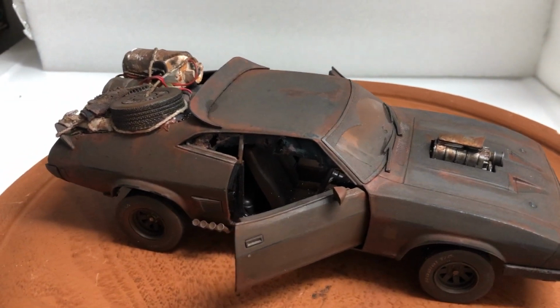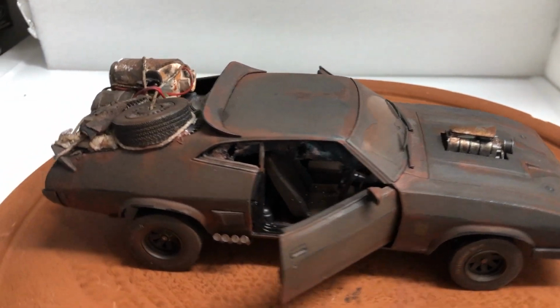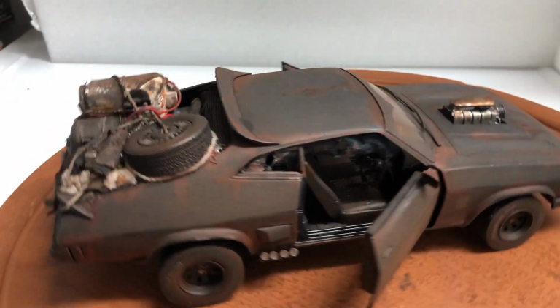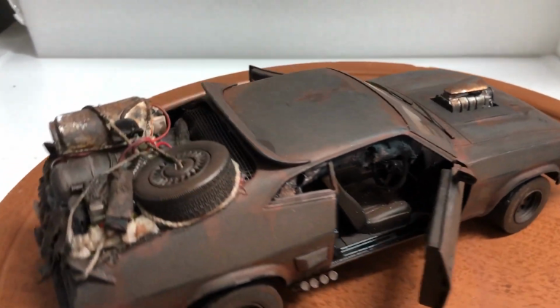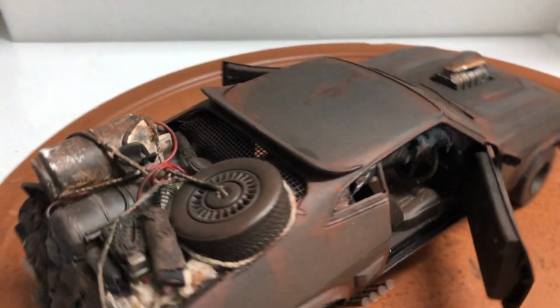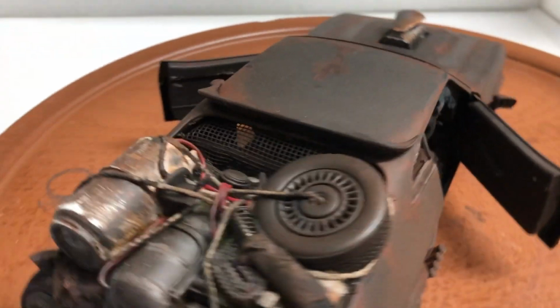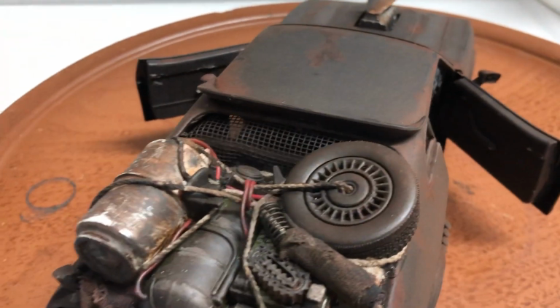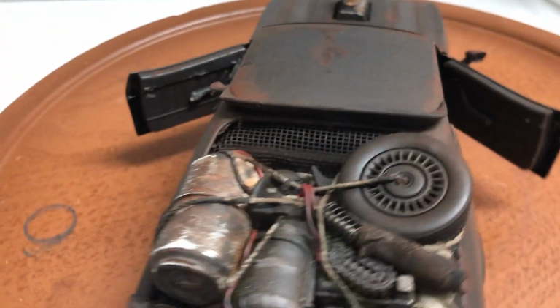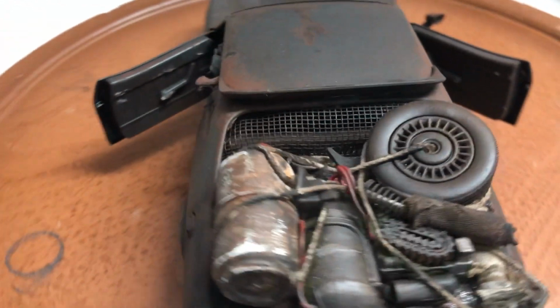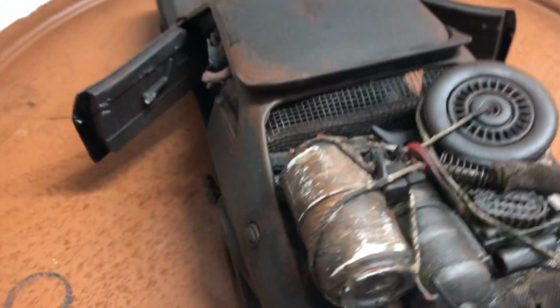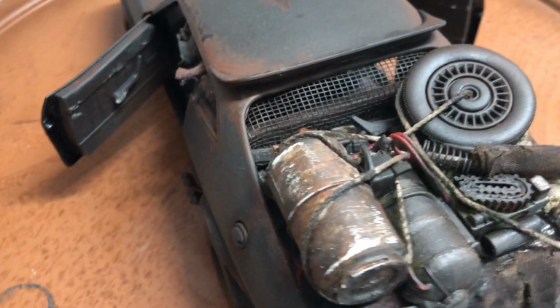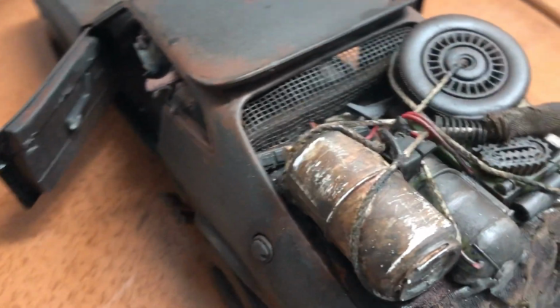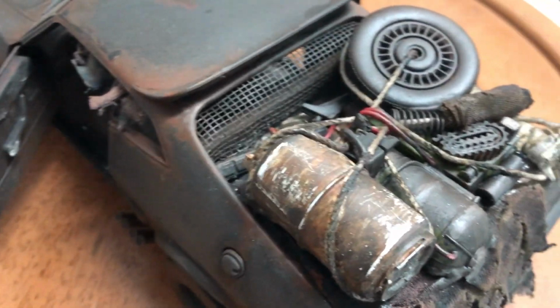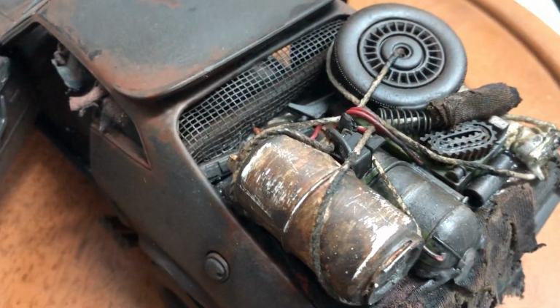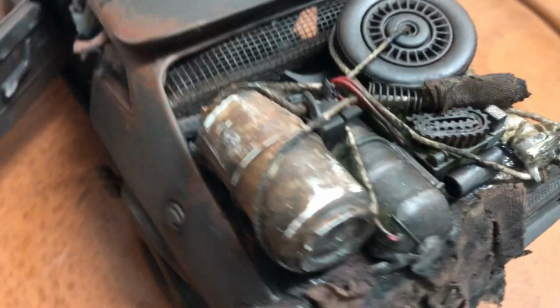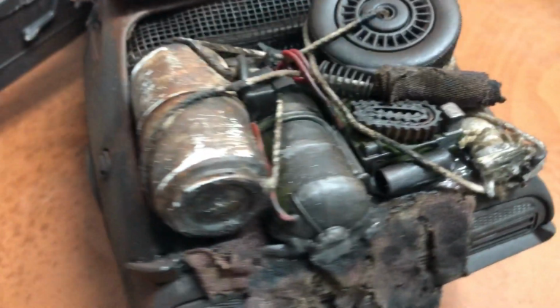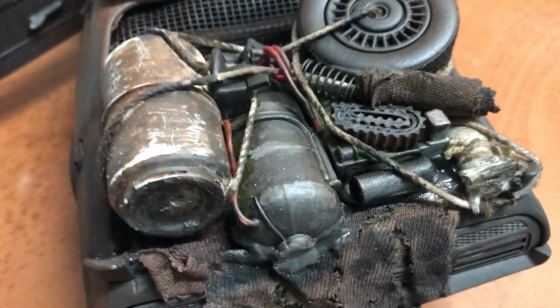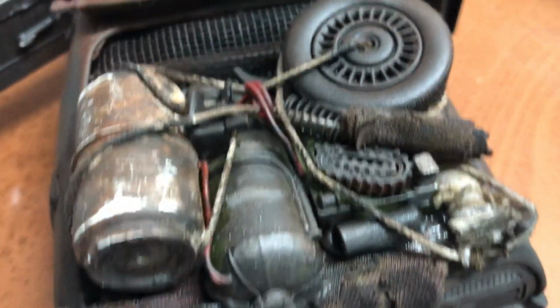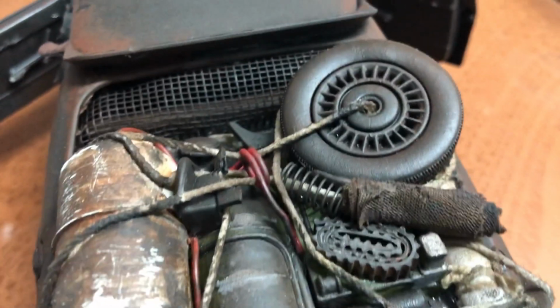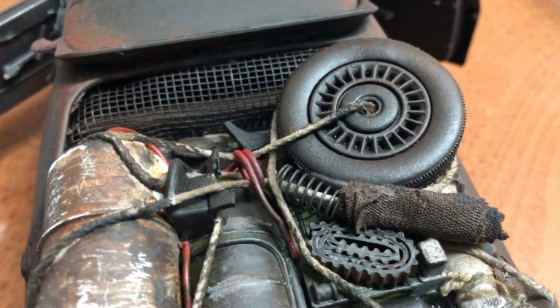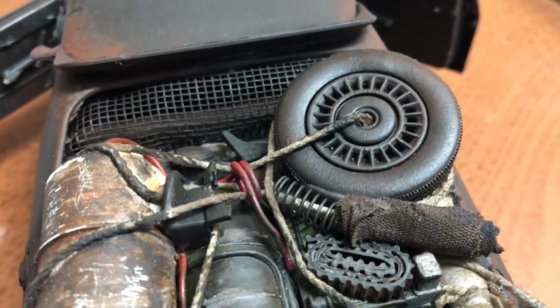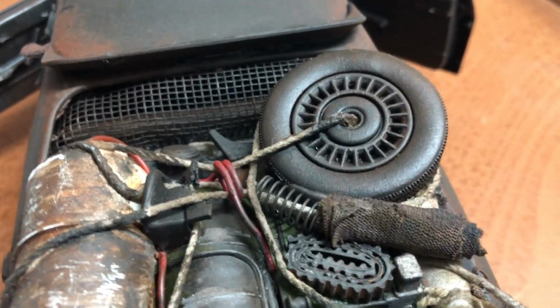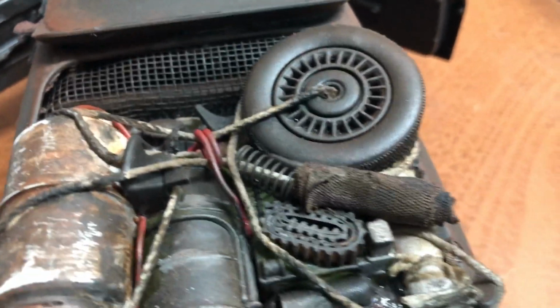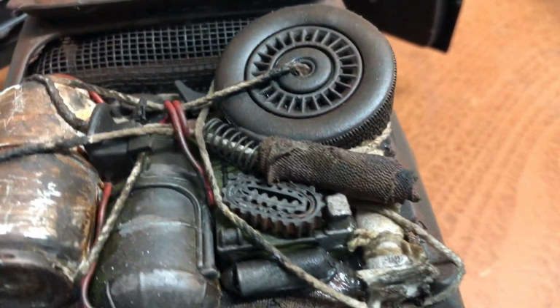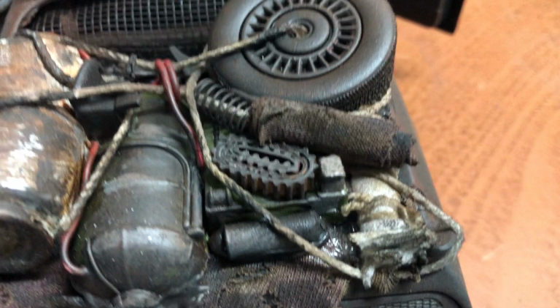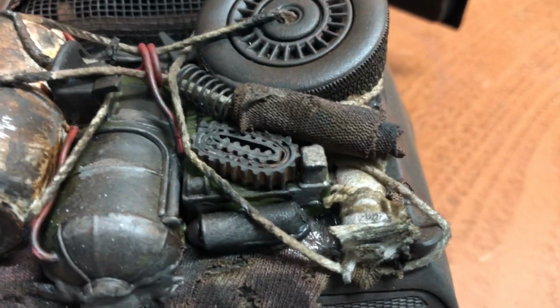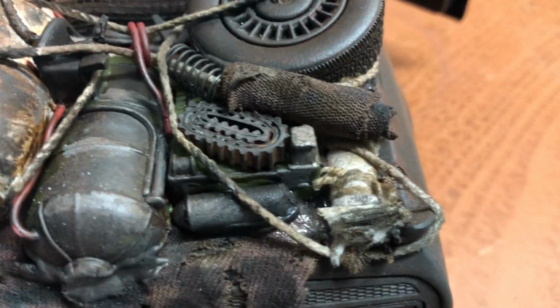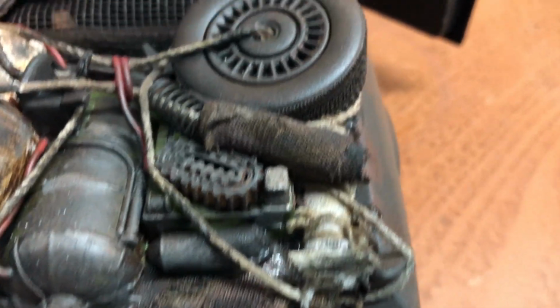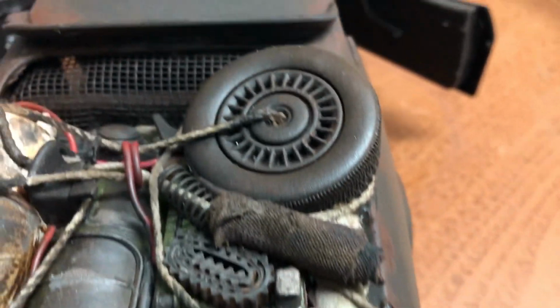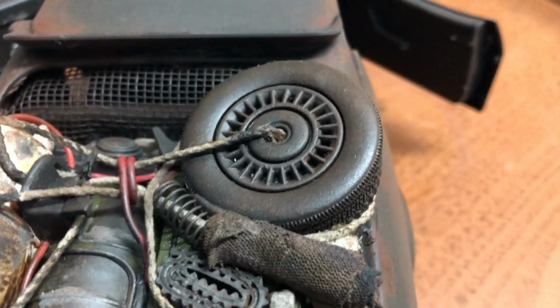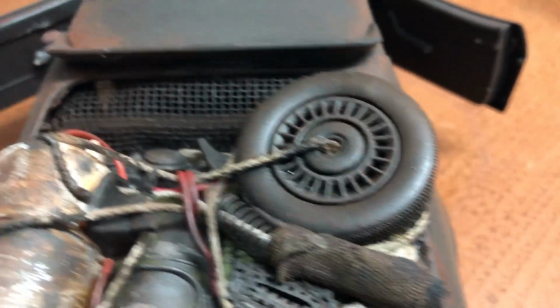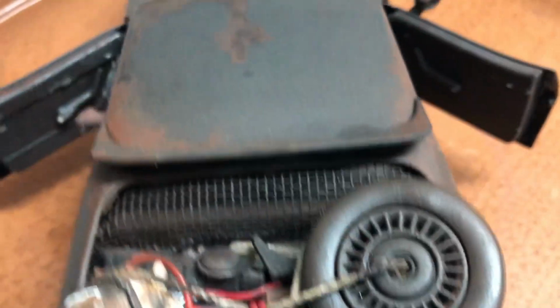As you can see on the back, there's a gas tank, other tanks, spring scar parts, and a spare tire.